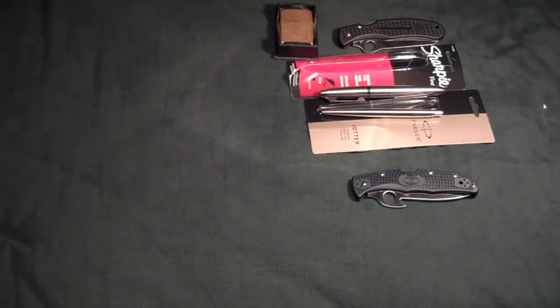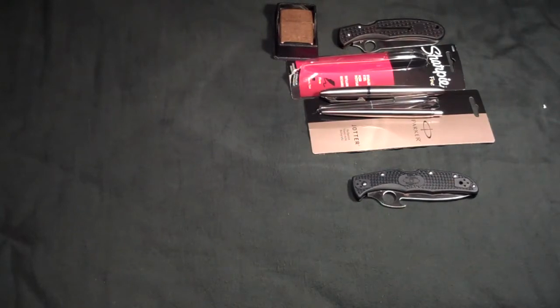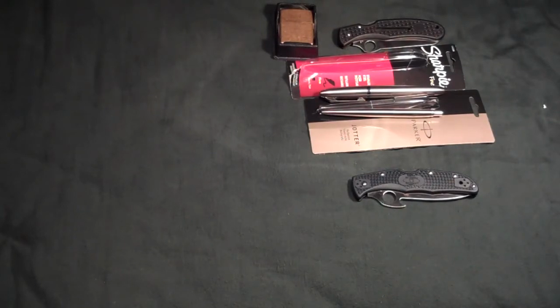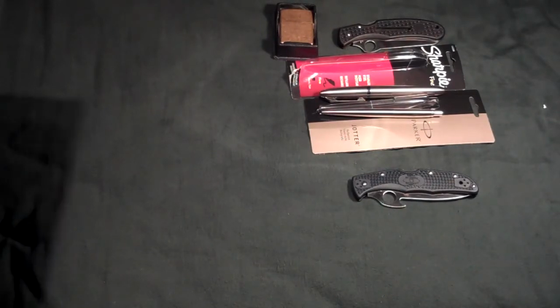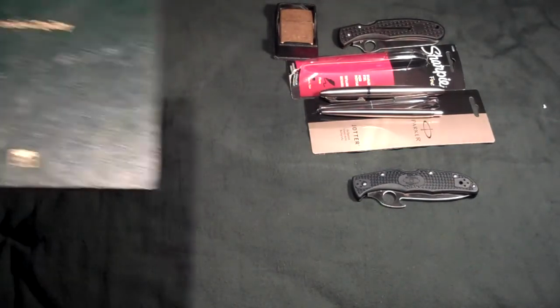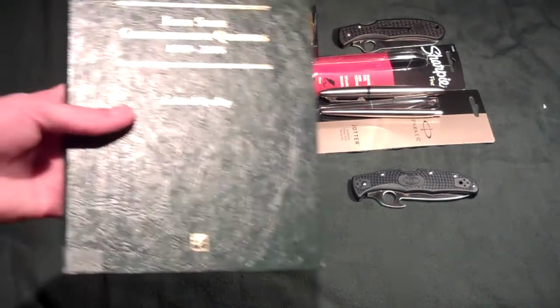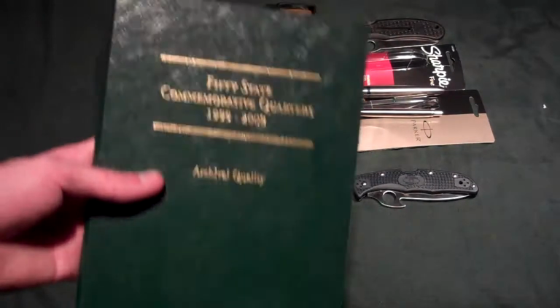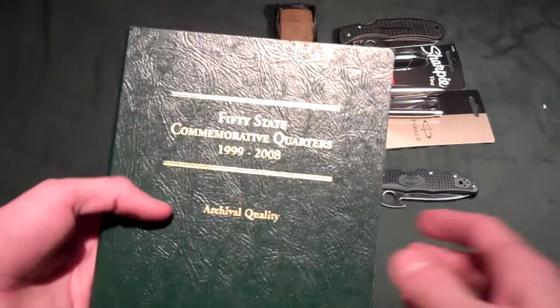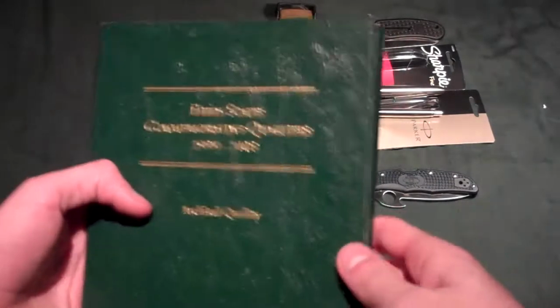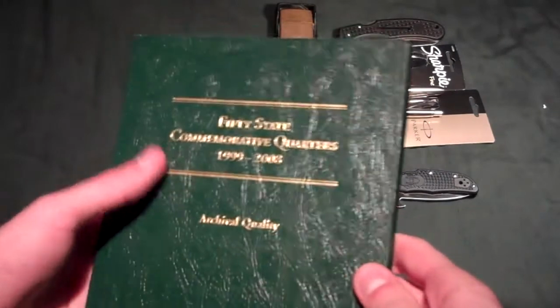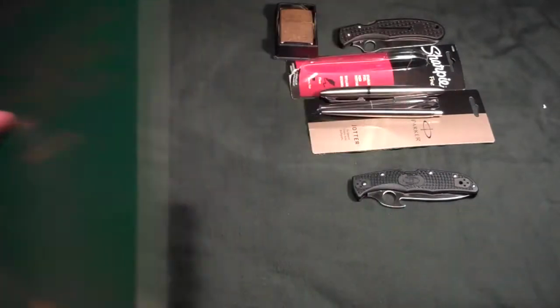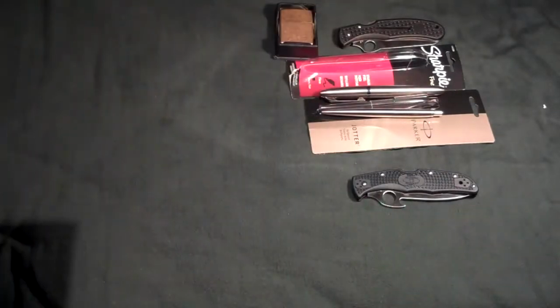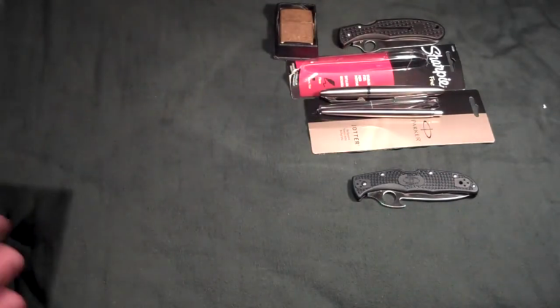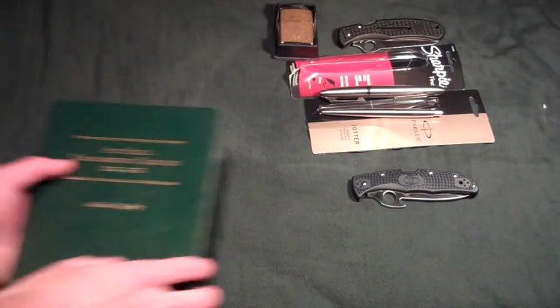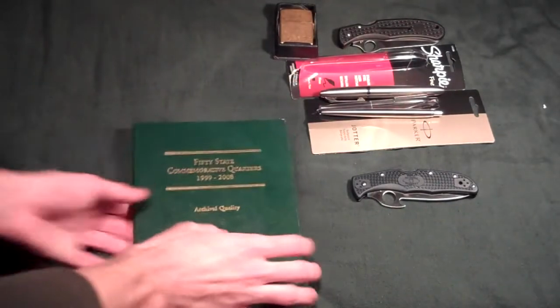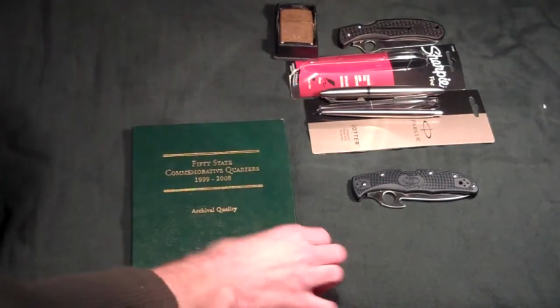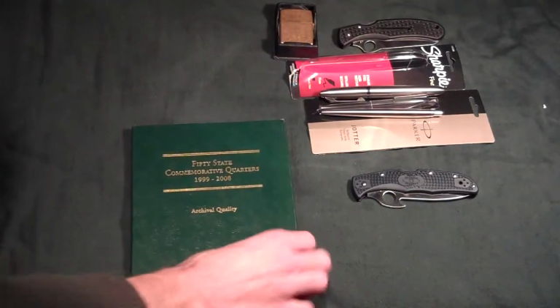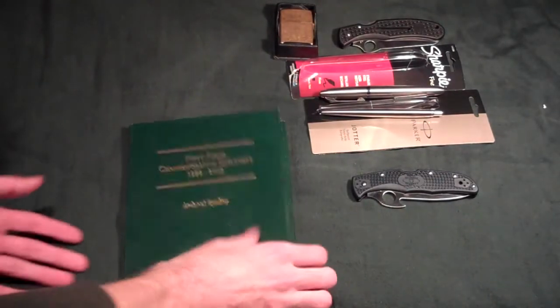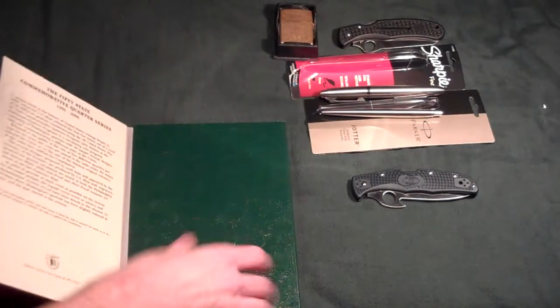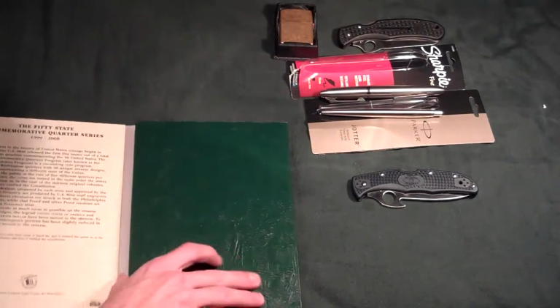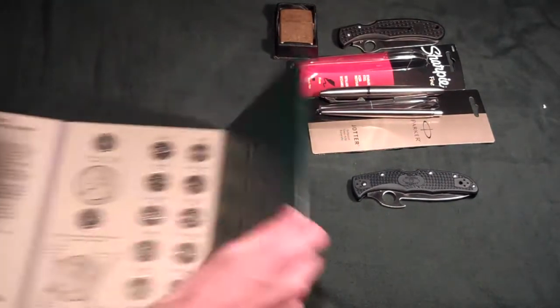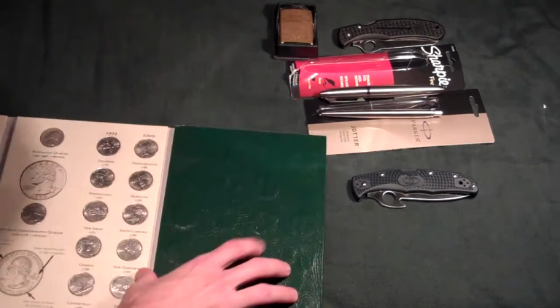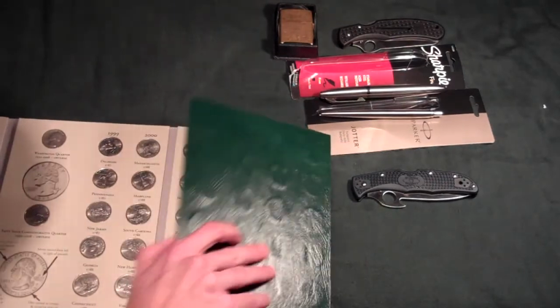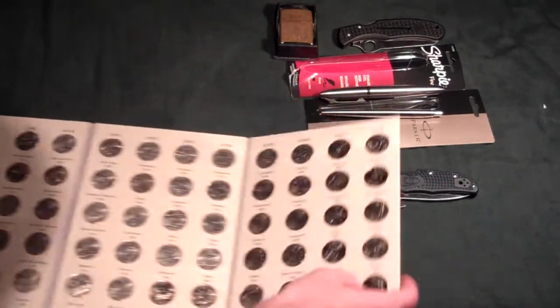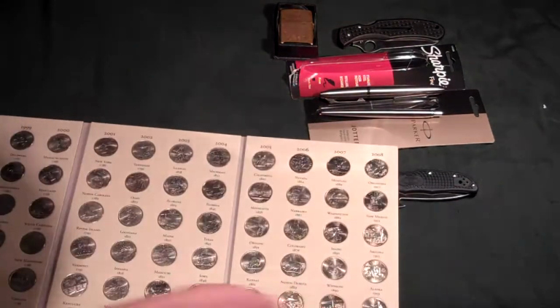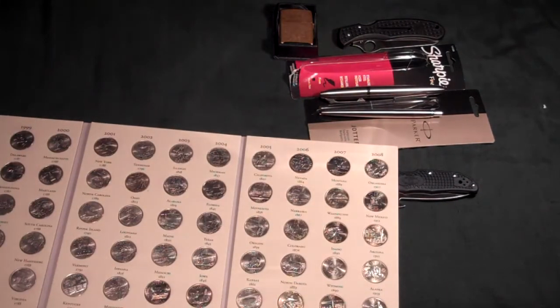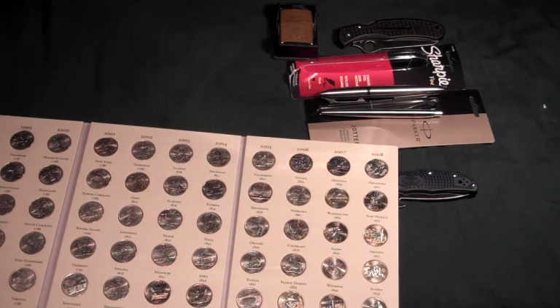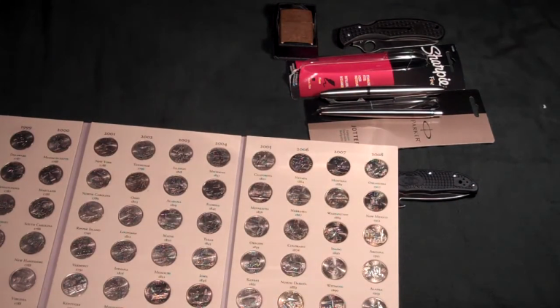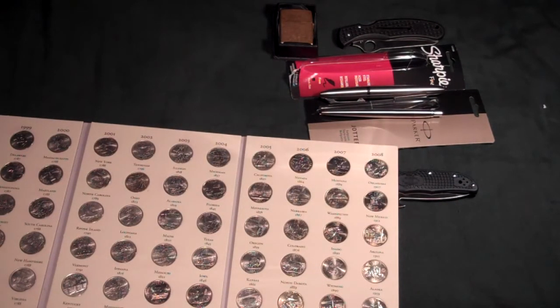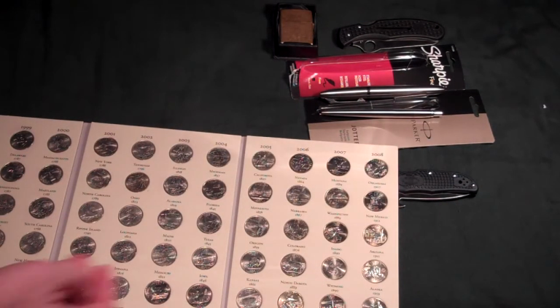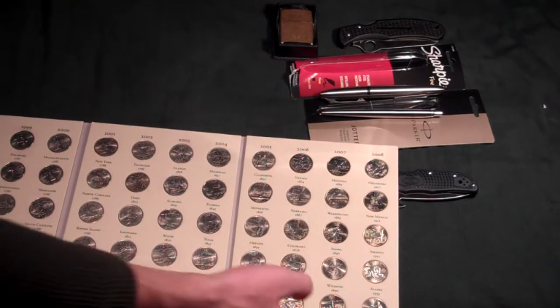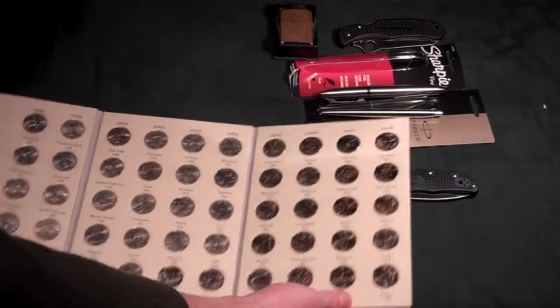And from my grandparents on my mom's side, they gave me the 50 states quarters that they've been collecting for a long time.